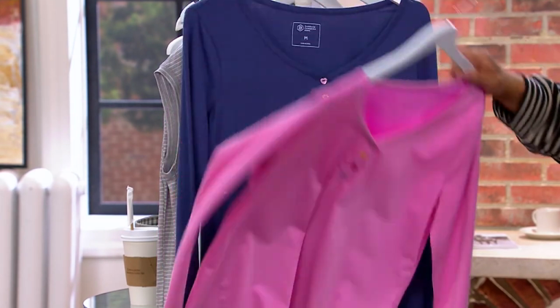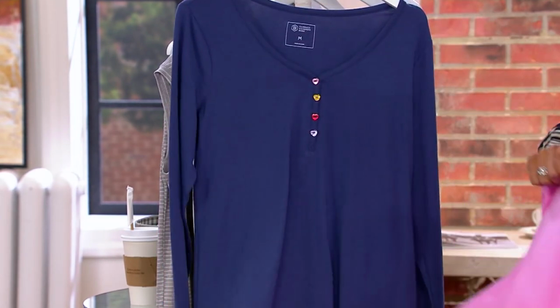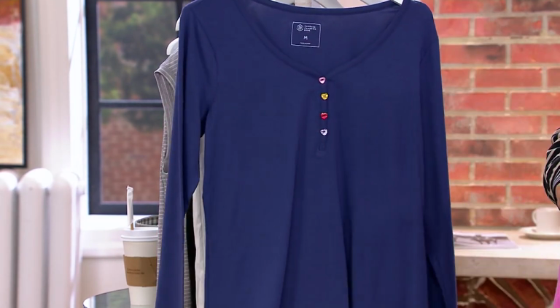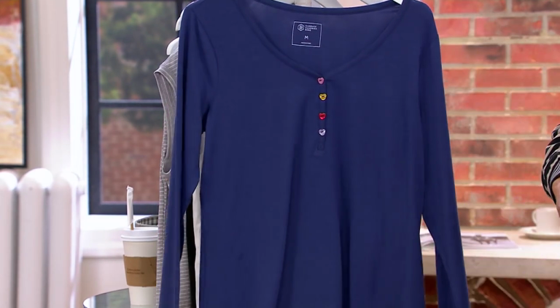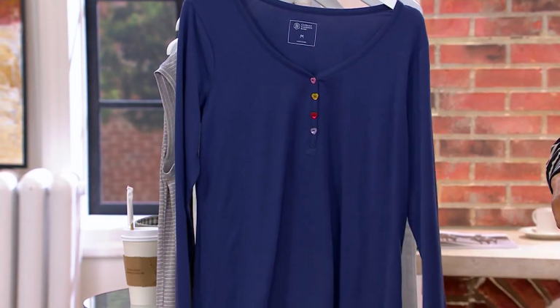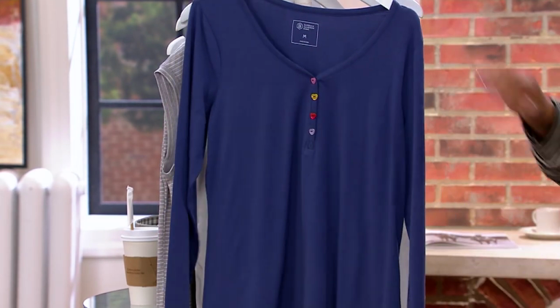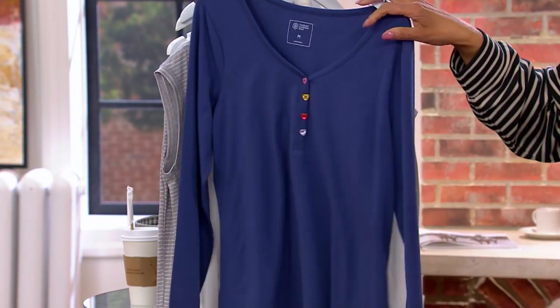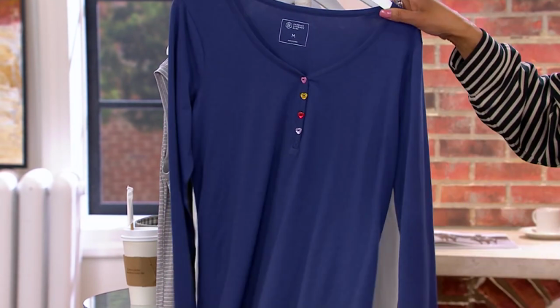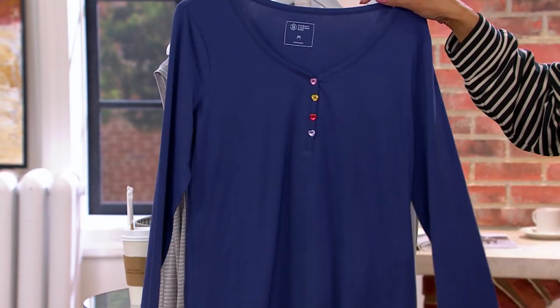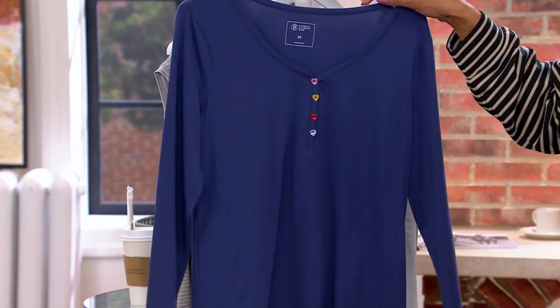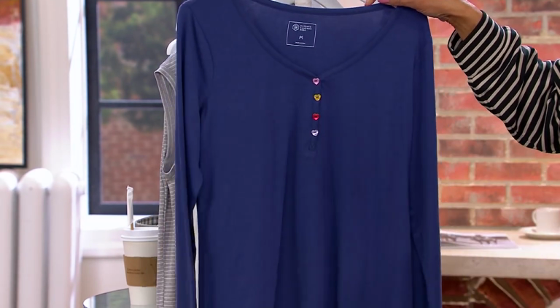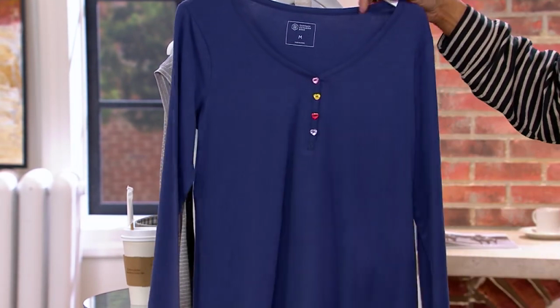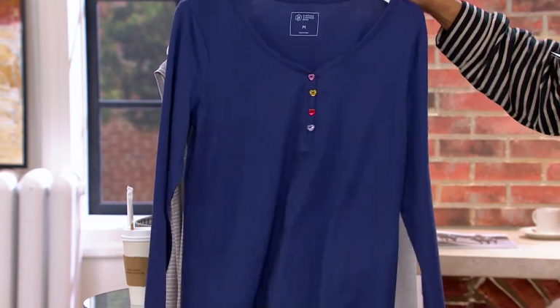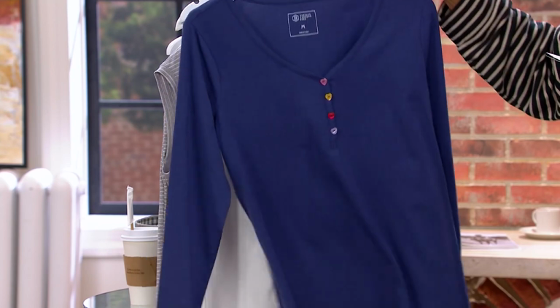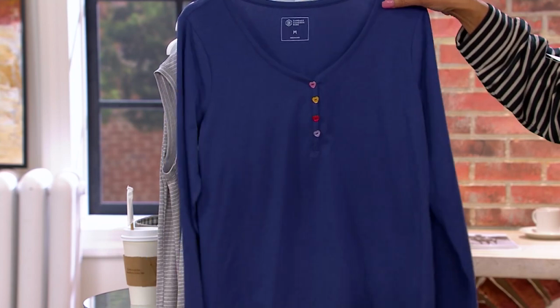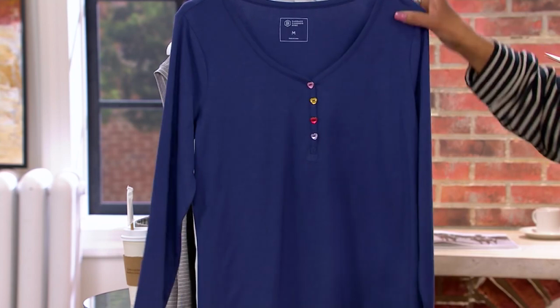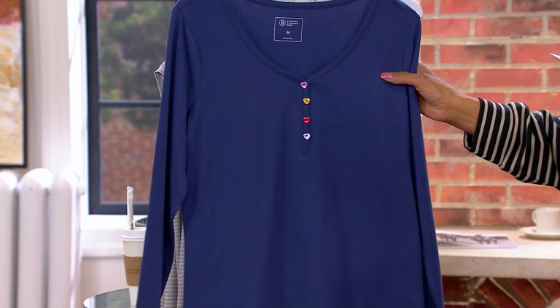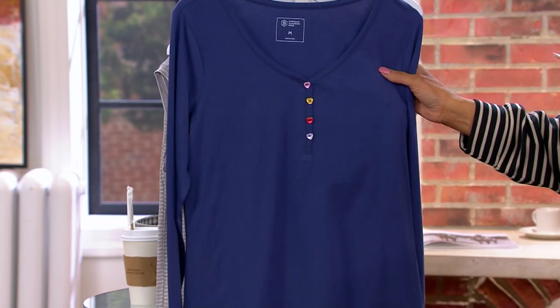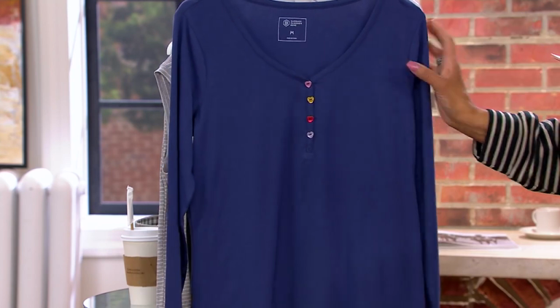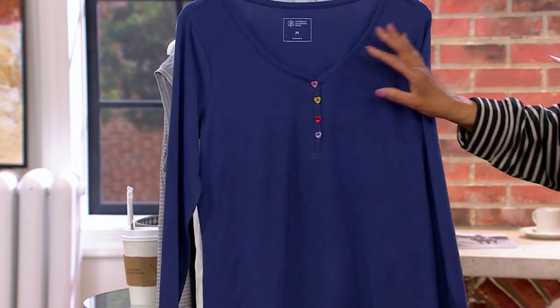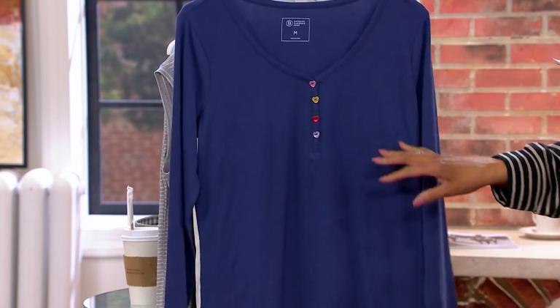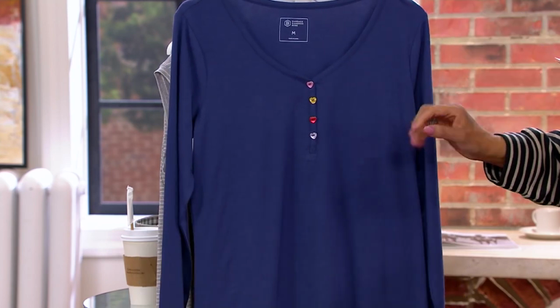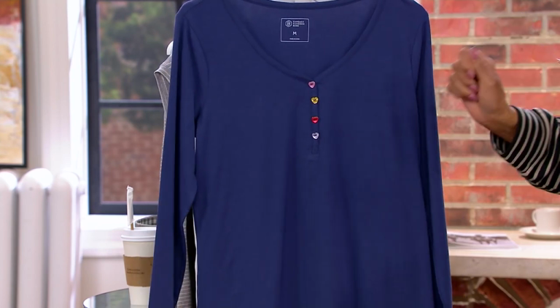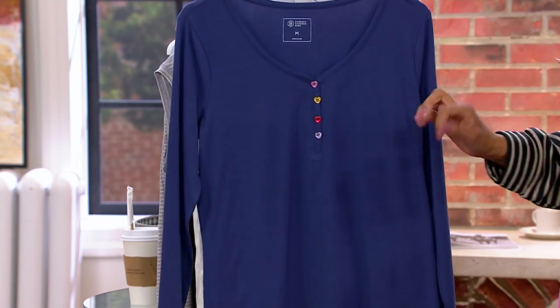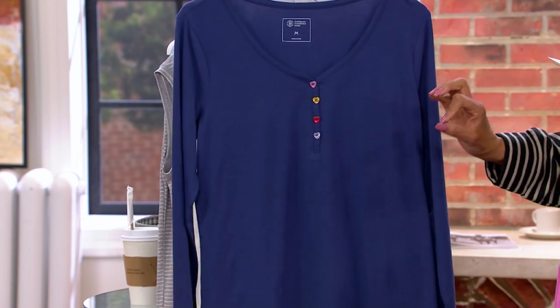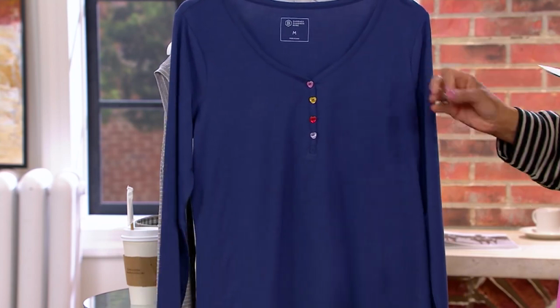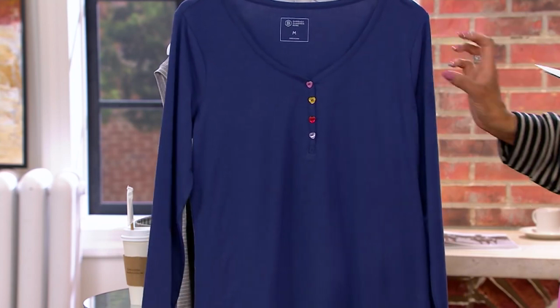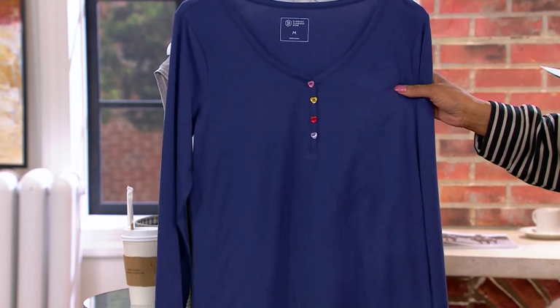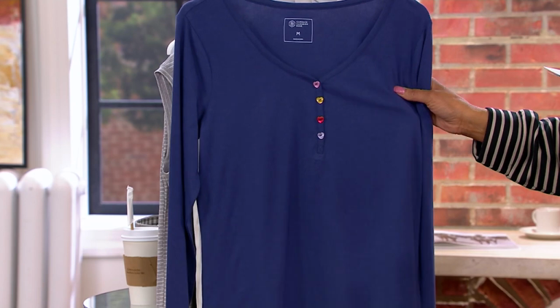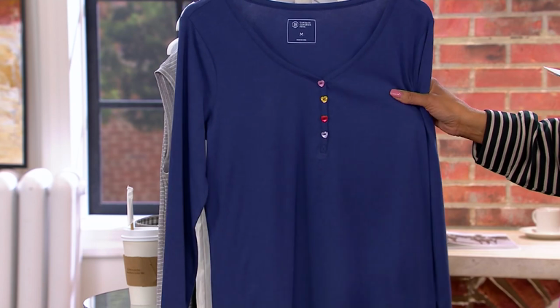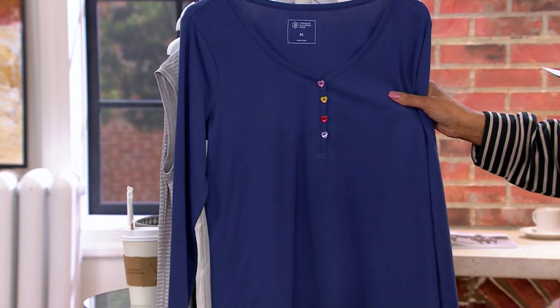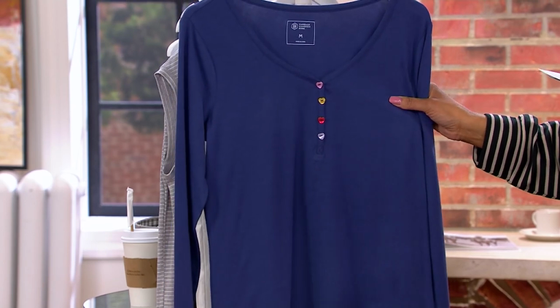And then the final choice is velvet blue. It's kind of a blue with a little bit of a gray undertone to it, which is really very nice.